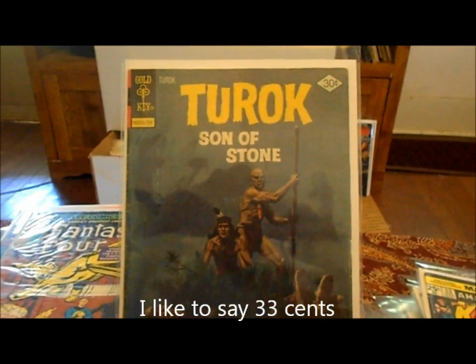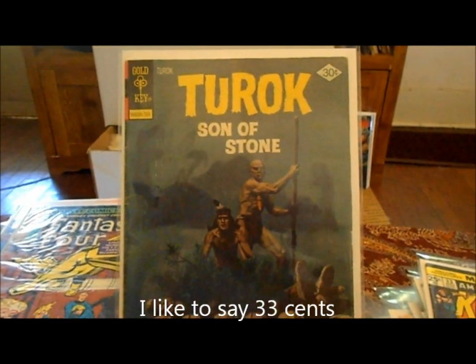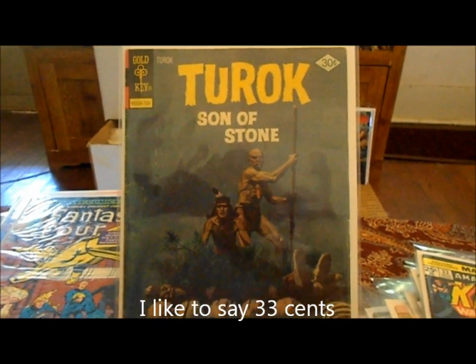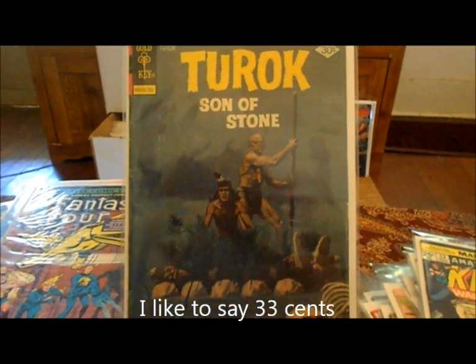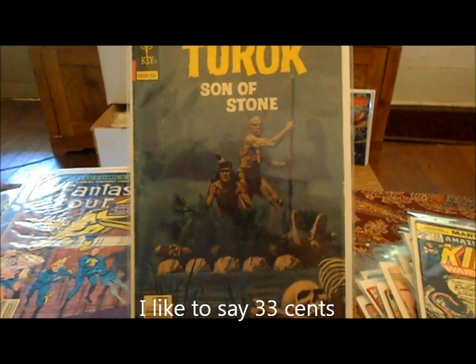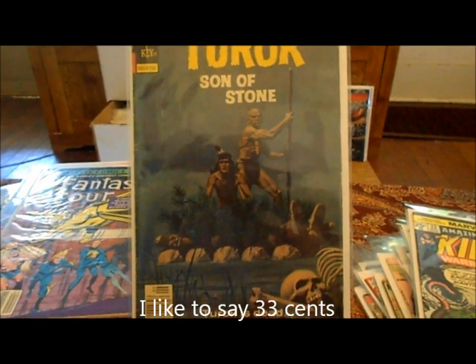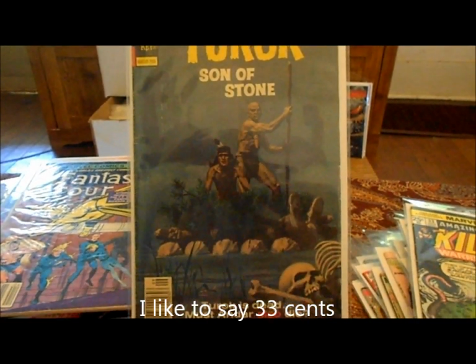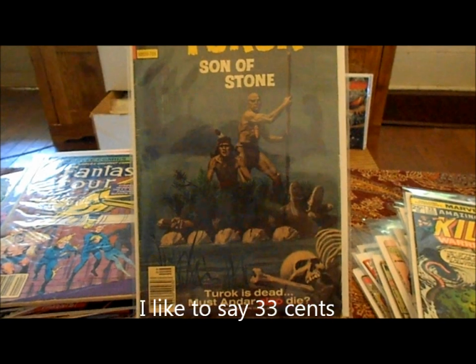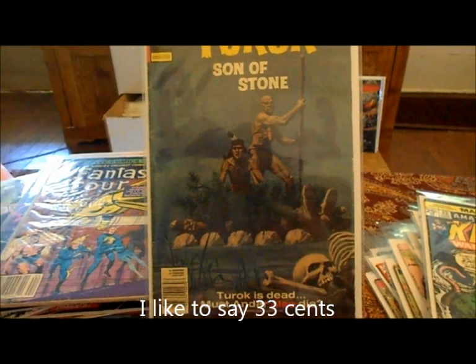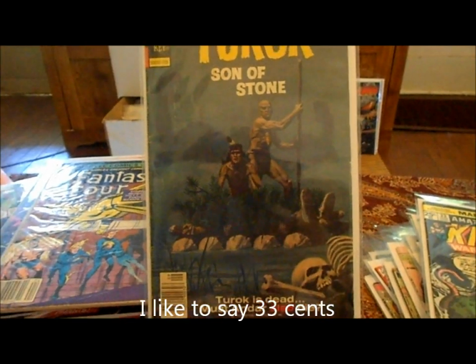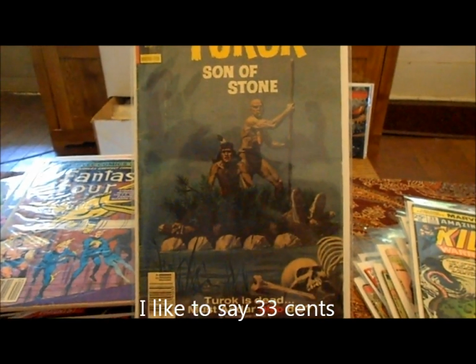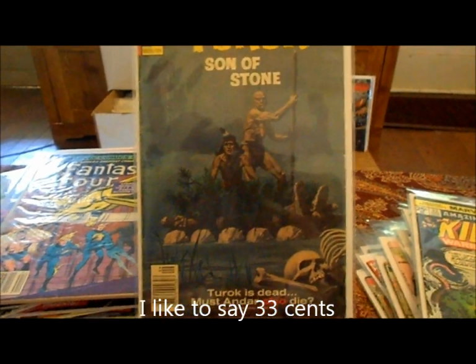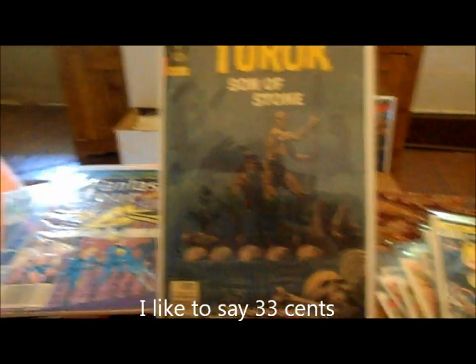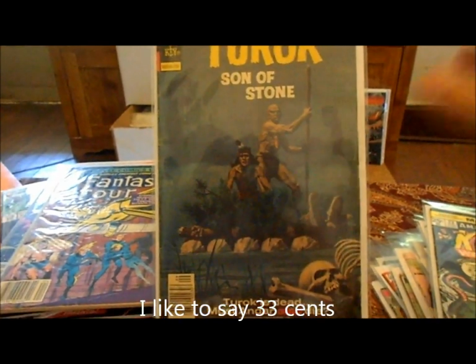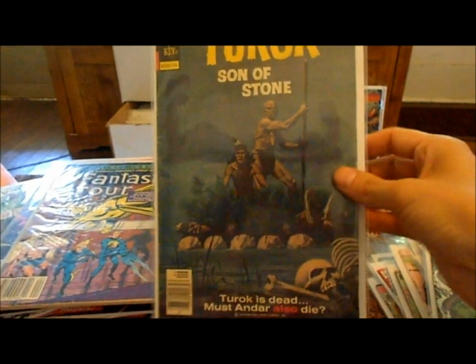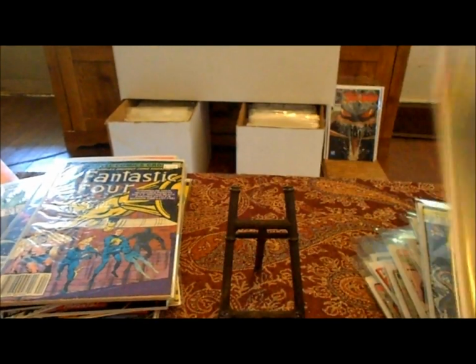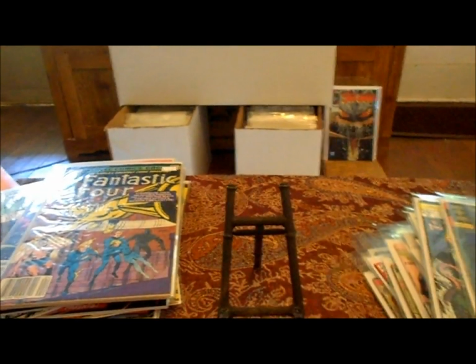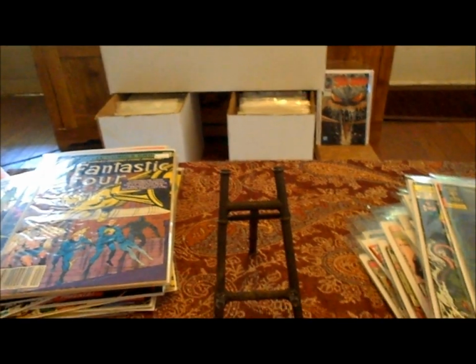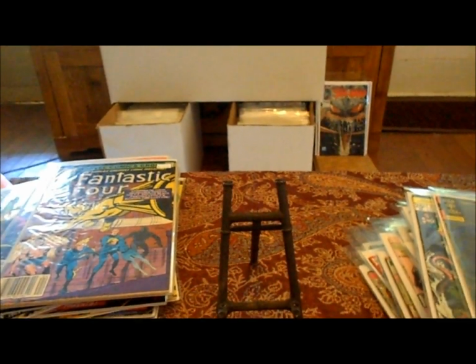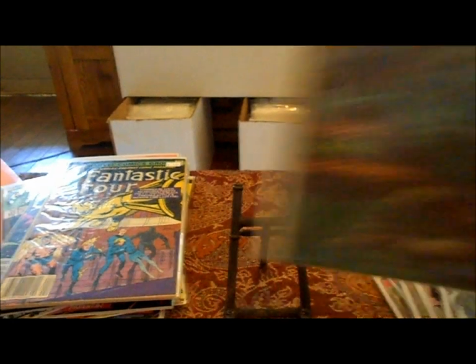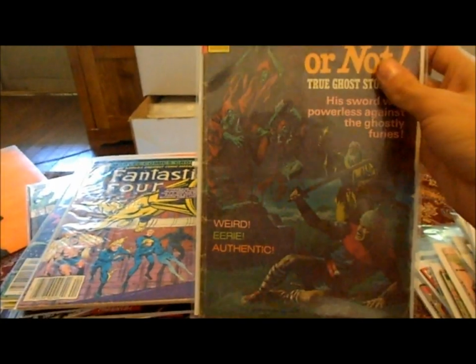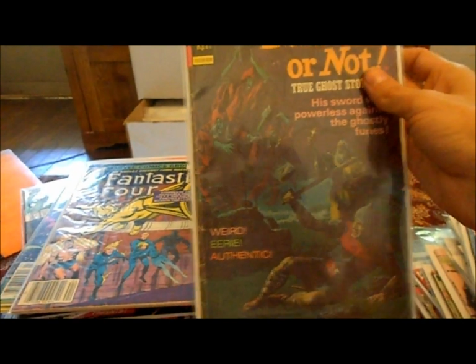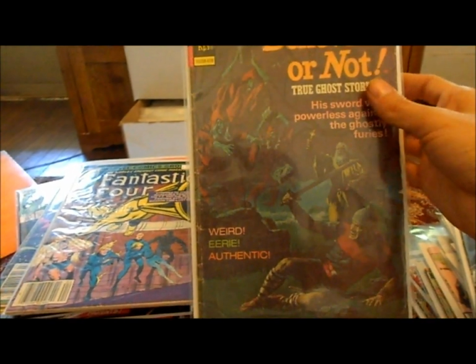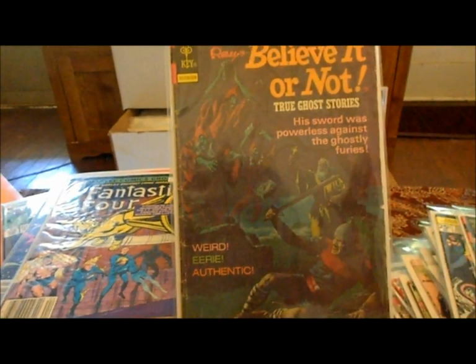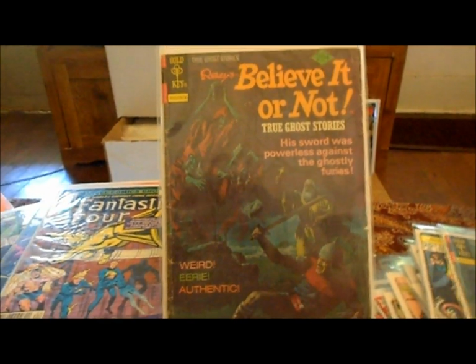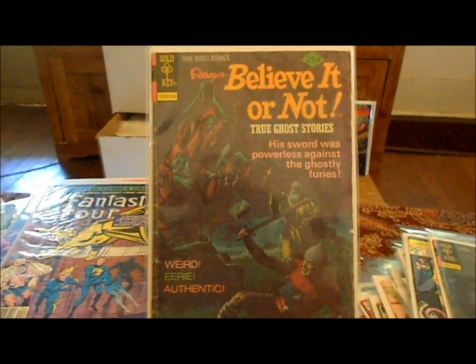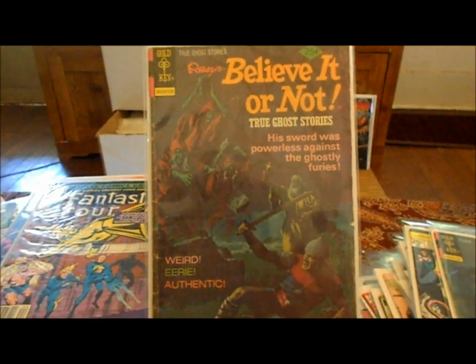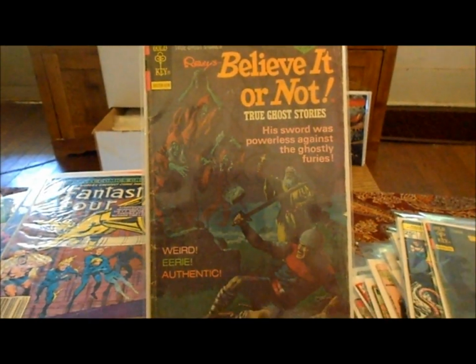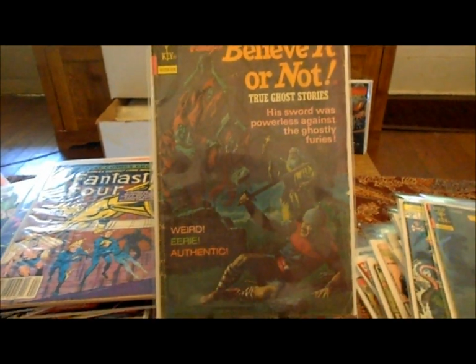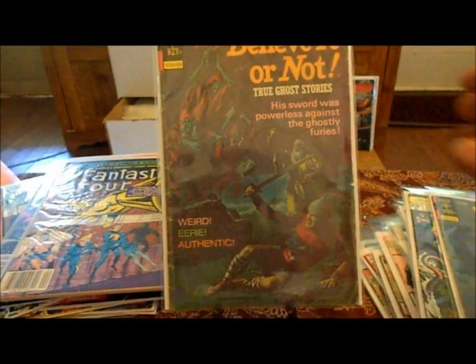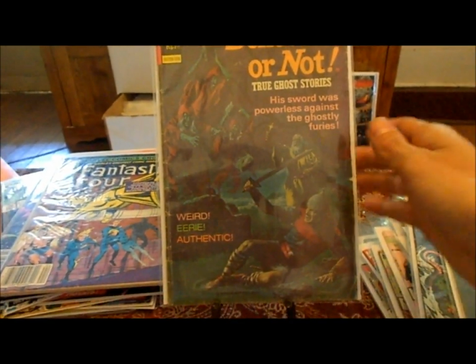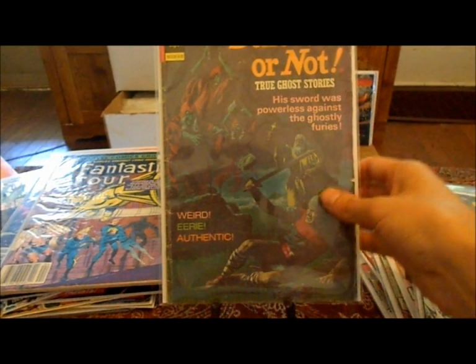Two rocks on a stone — that's an awesome cover, it's about fine-plus condition. I love finding a Gold Key book for 30 cents today, it's amazing. Still can't believe it. Ripley's Believe It or Not — pretty cool painting cover.